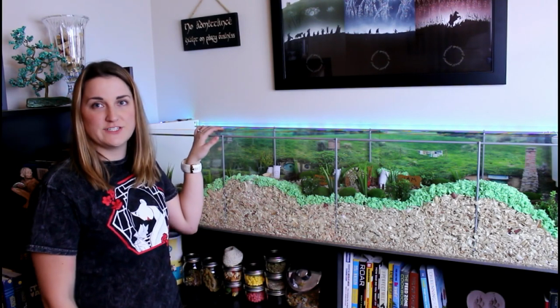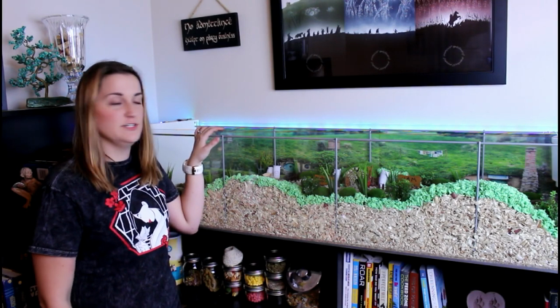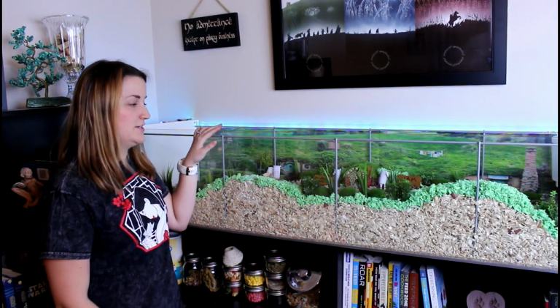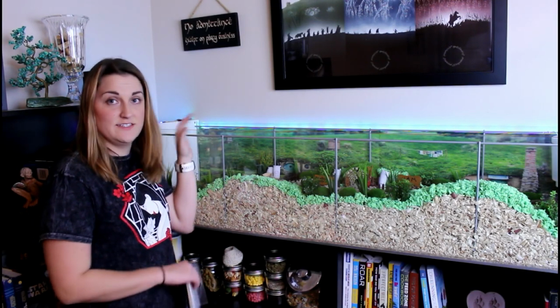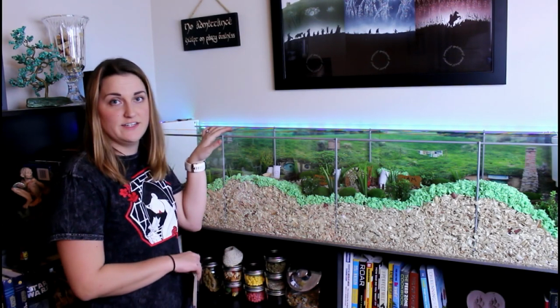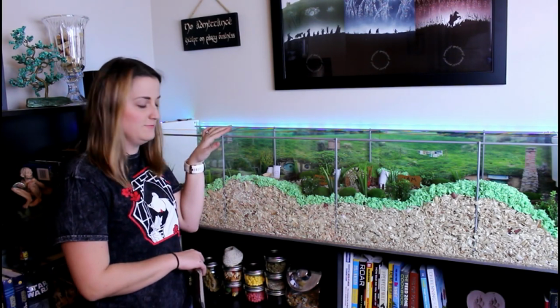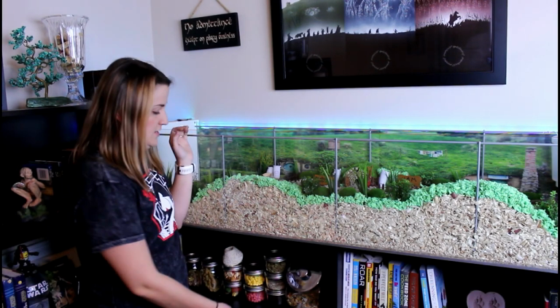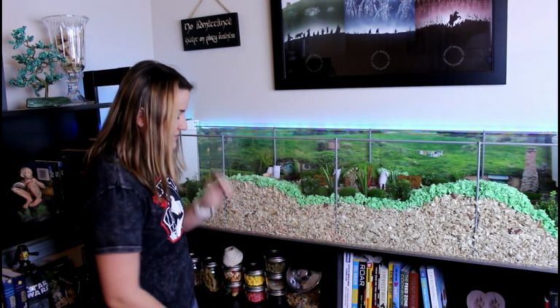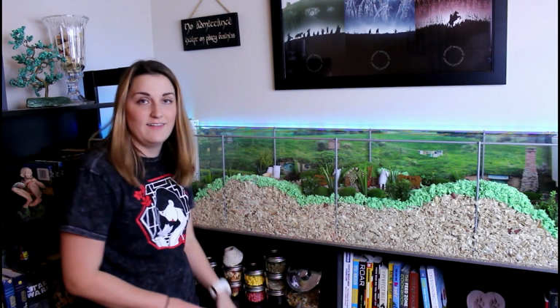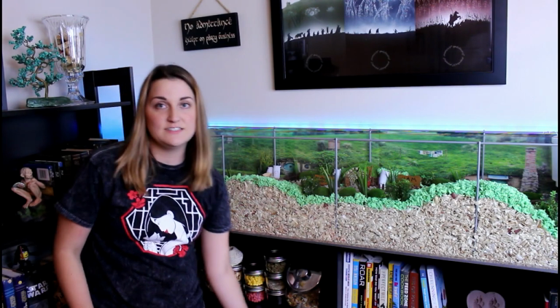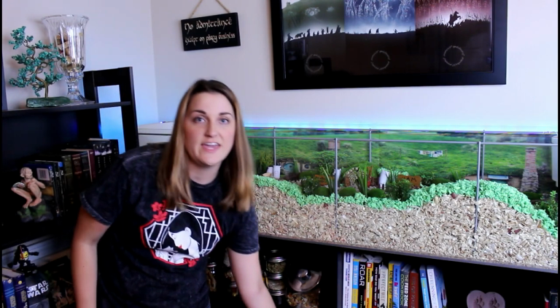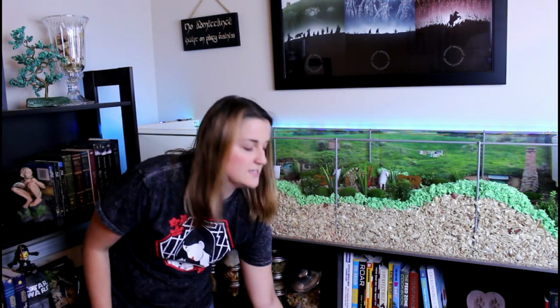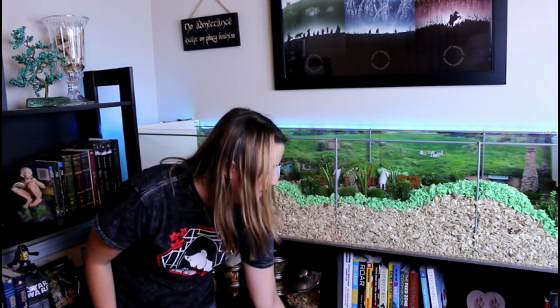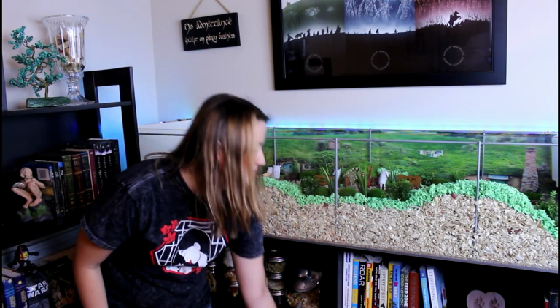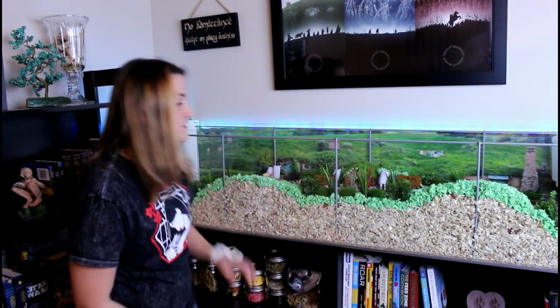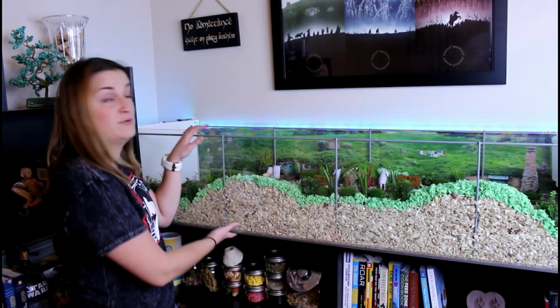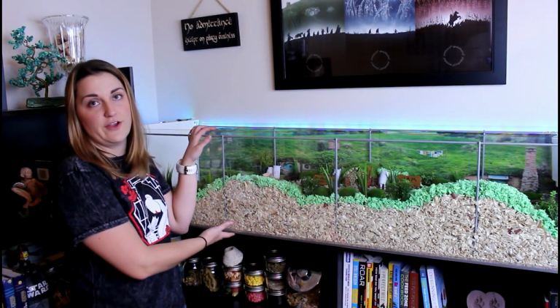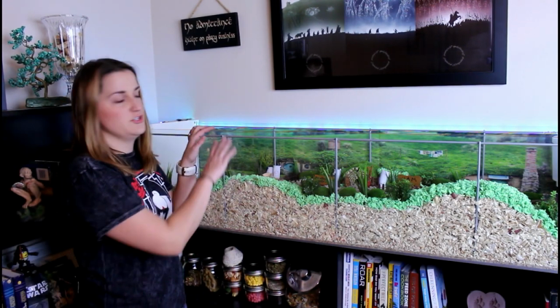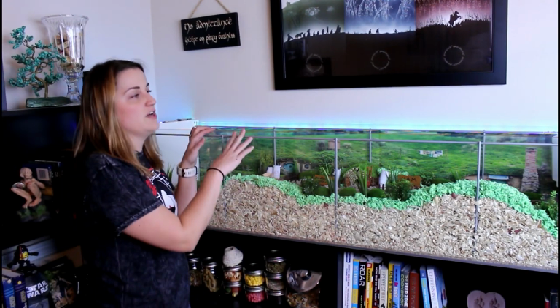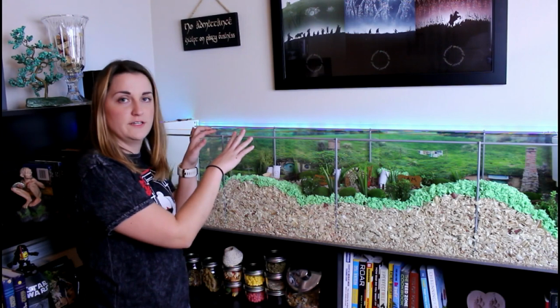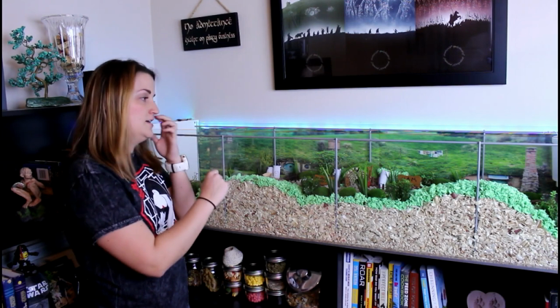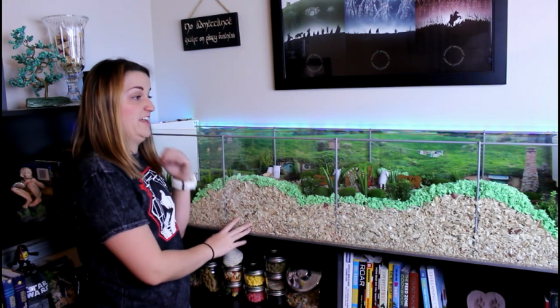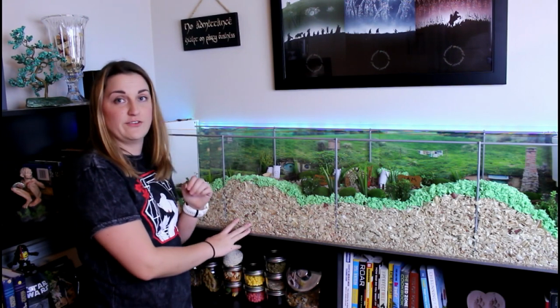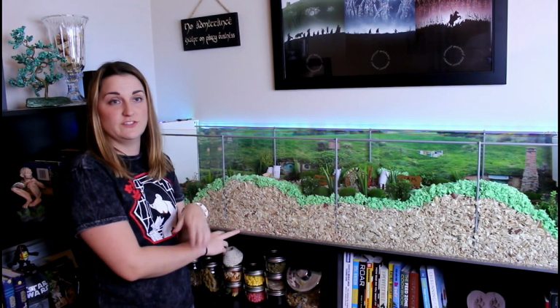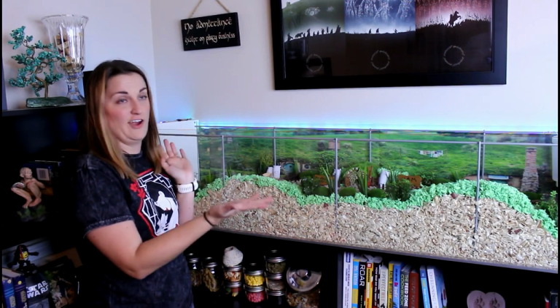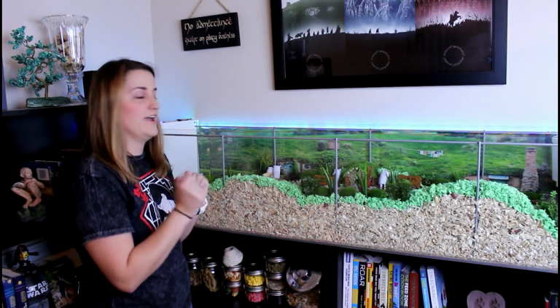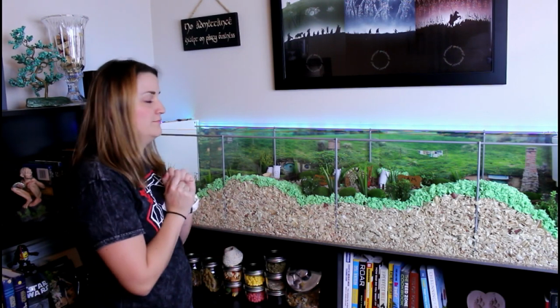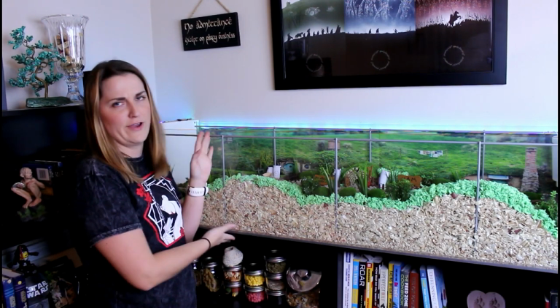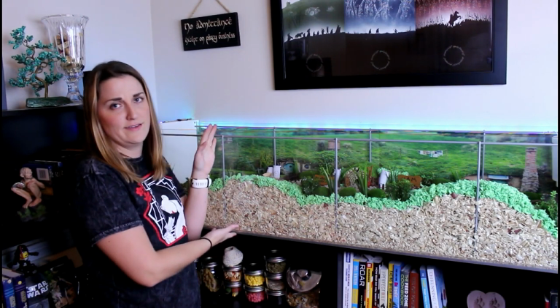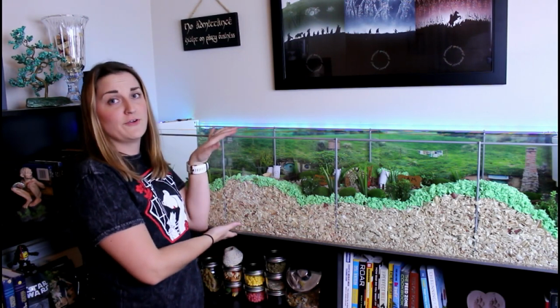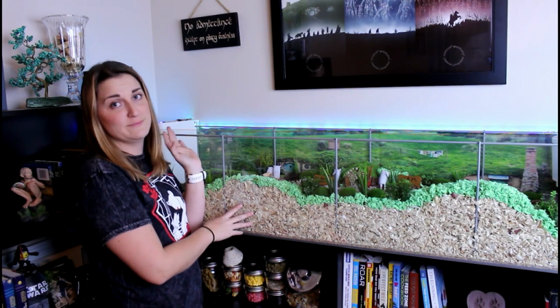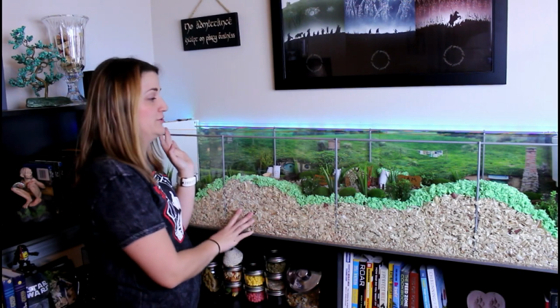First things first, this is an Ikea Detolf. It's a glass display case that I put together — you just don't put the top on and then it kind of transforms into a great hamster enclosure.